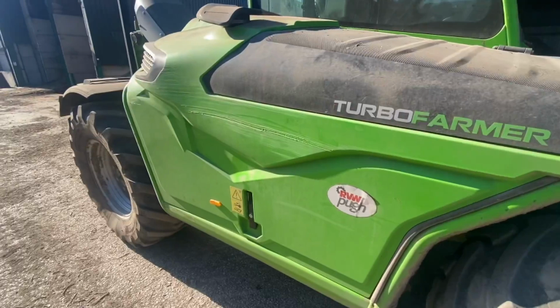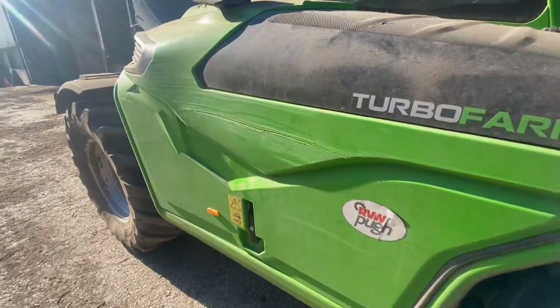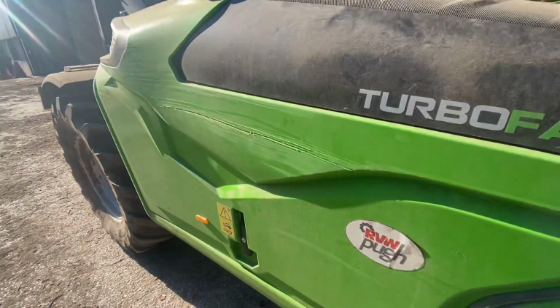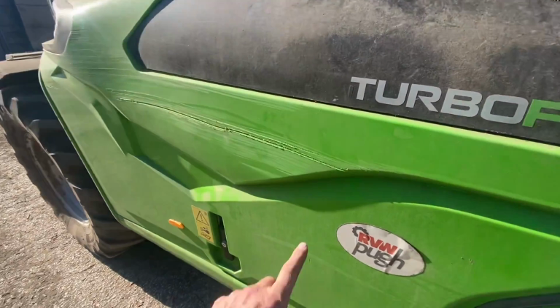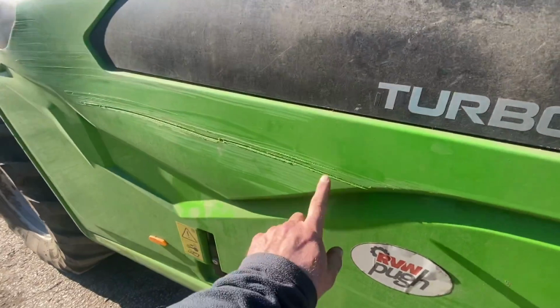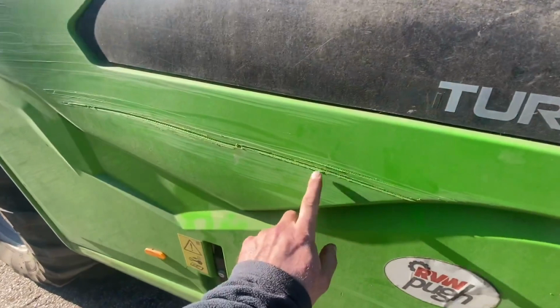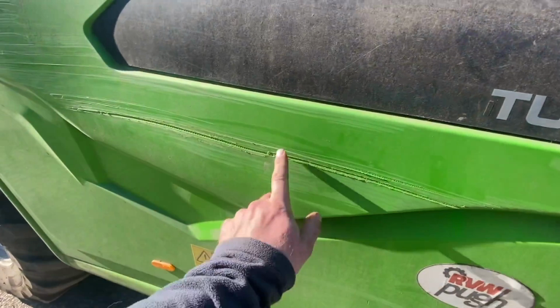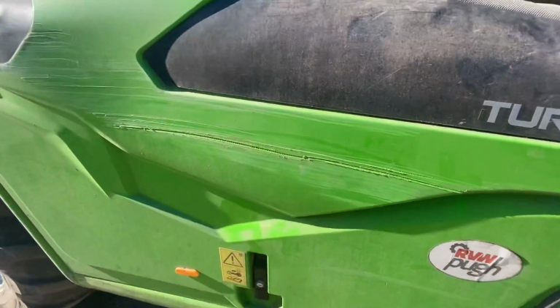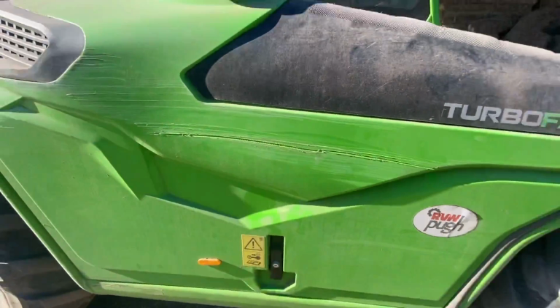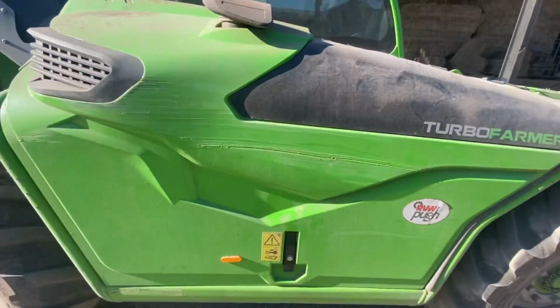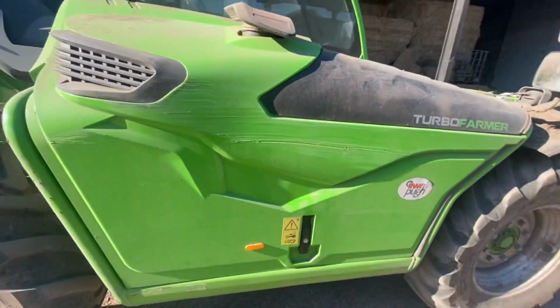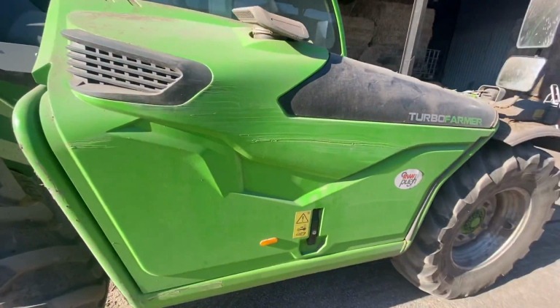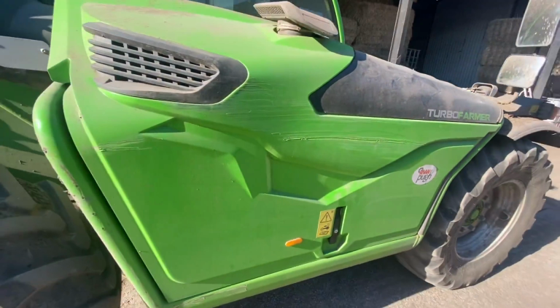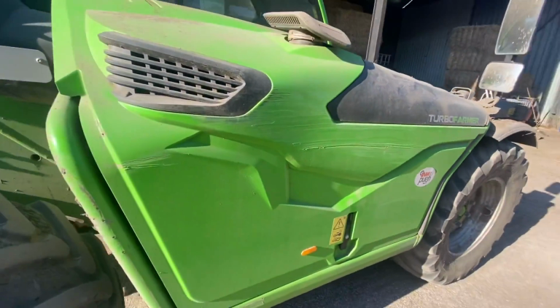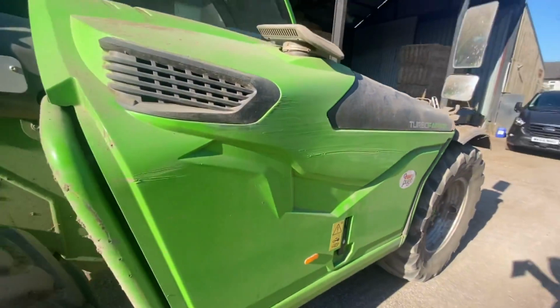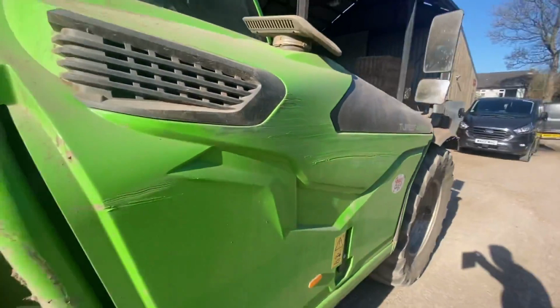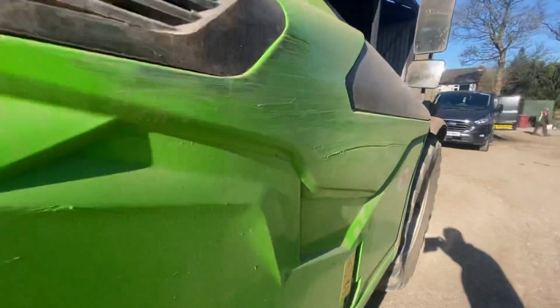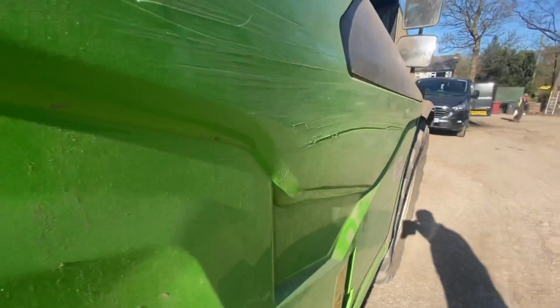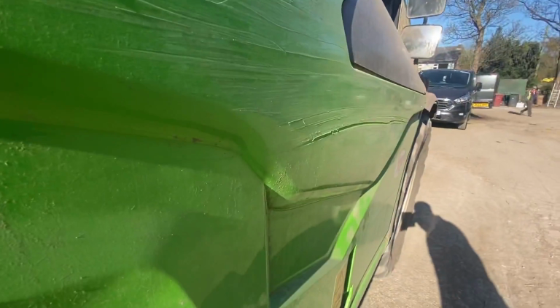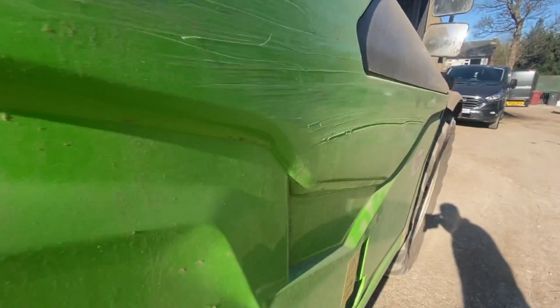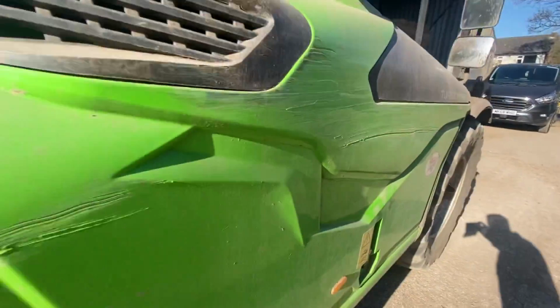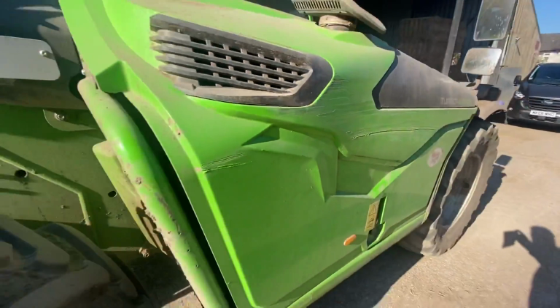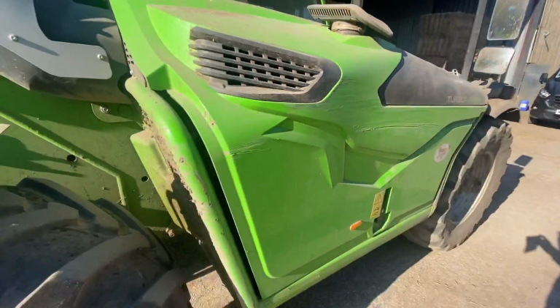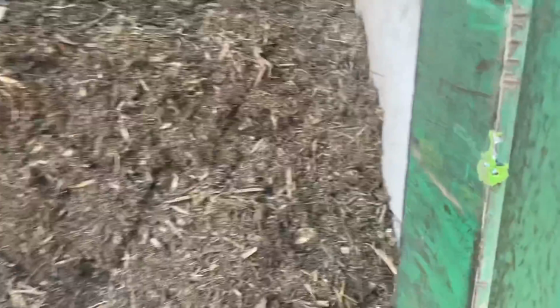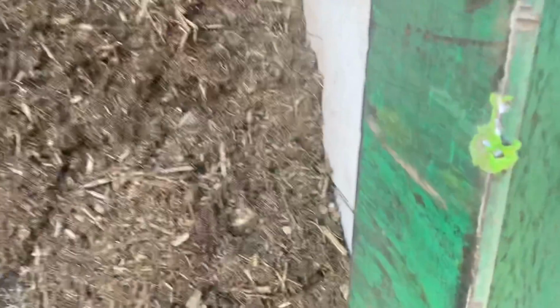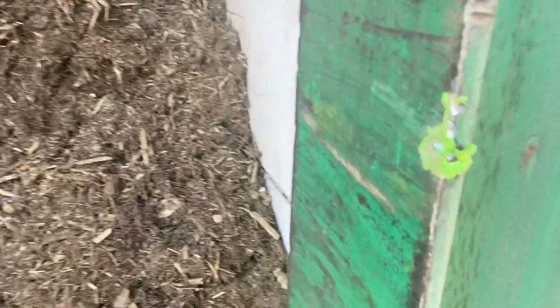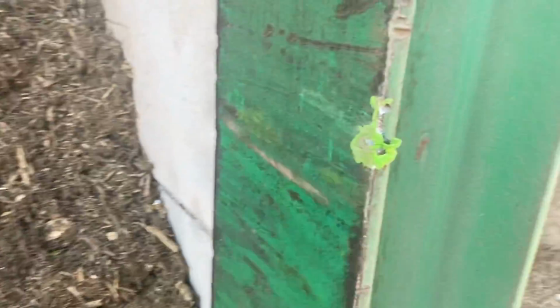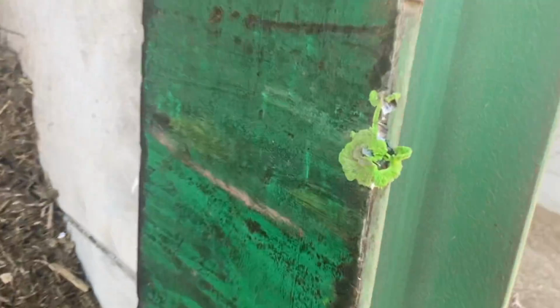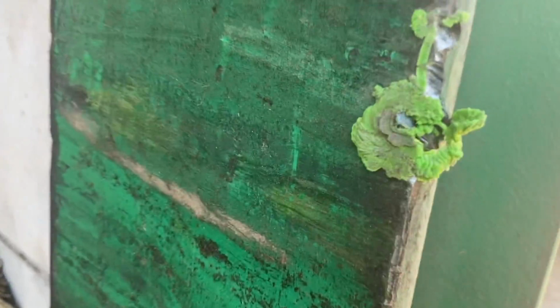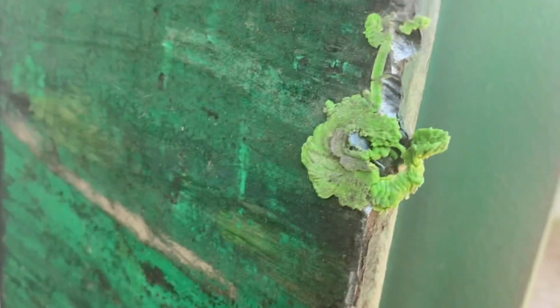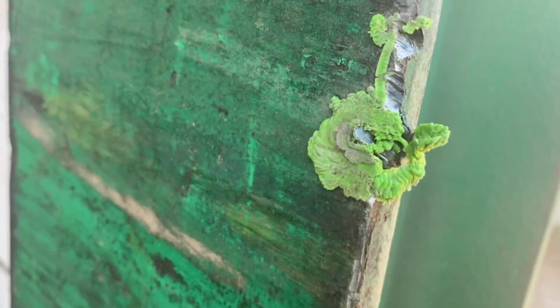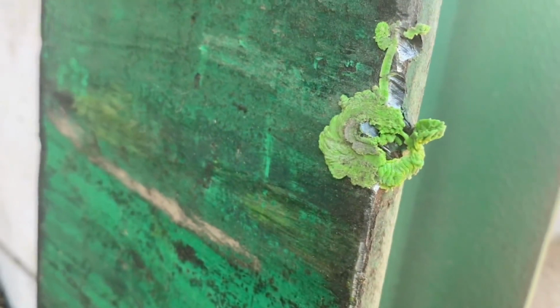Does anyone want to own up to that fresh scratch?